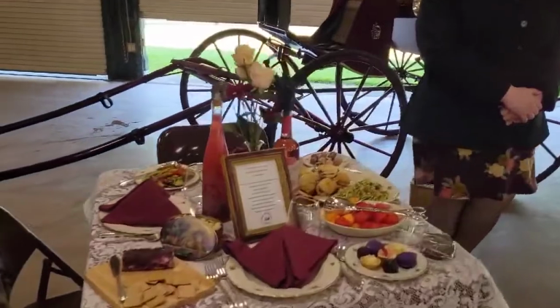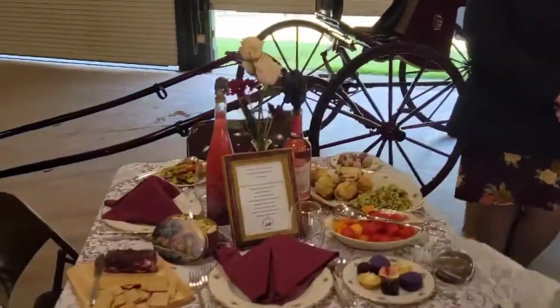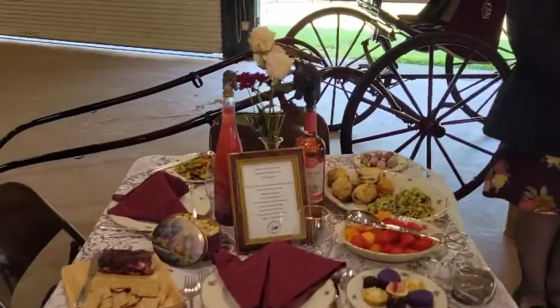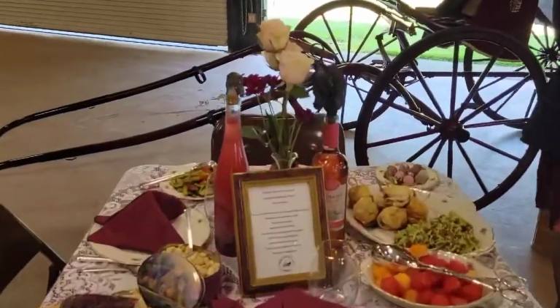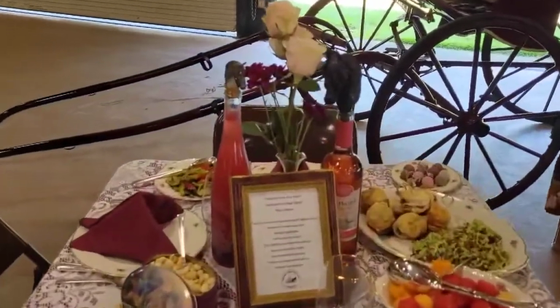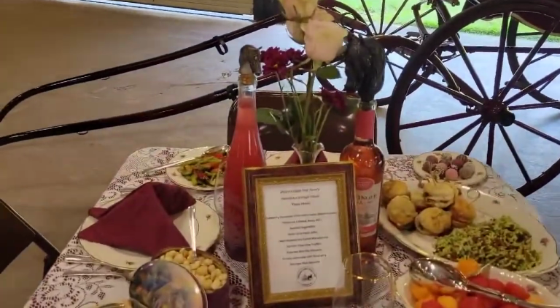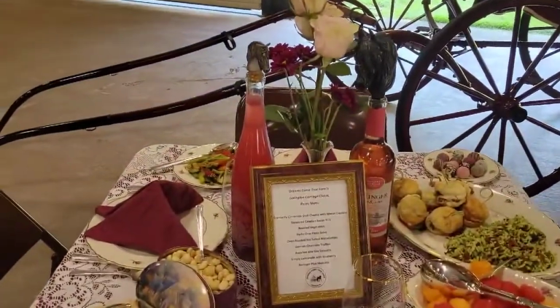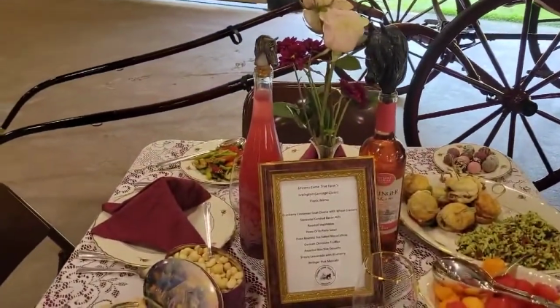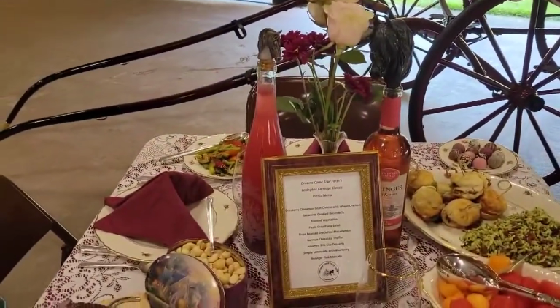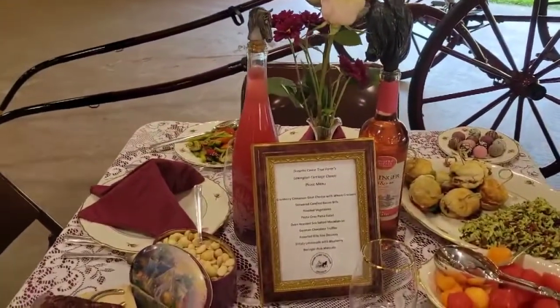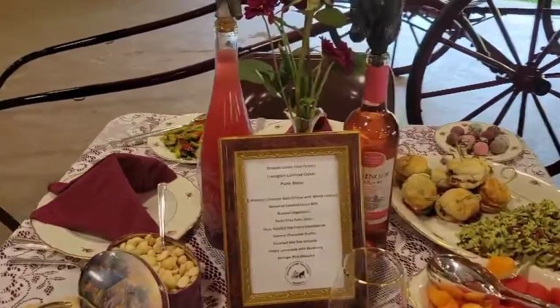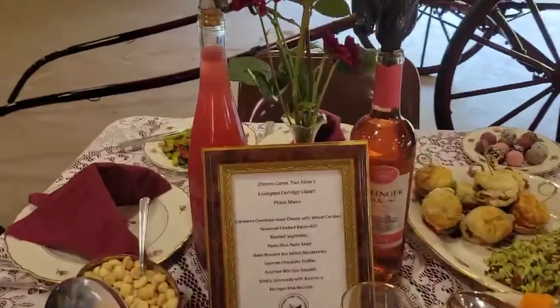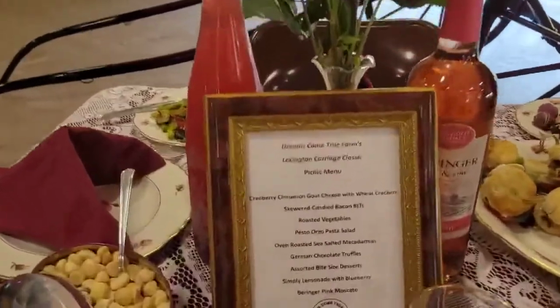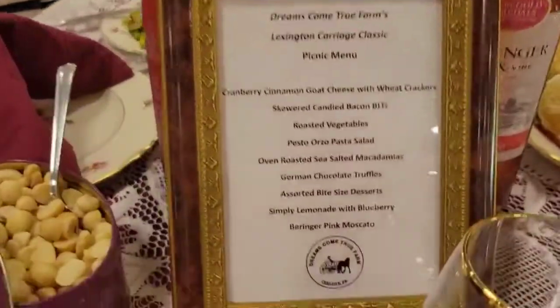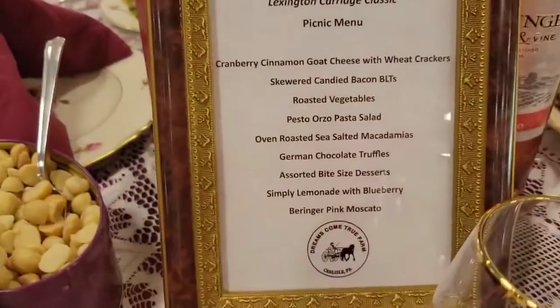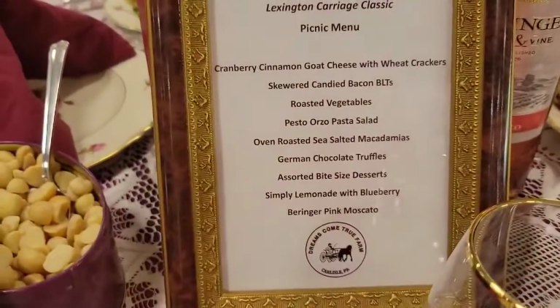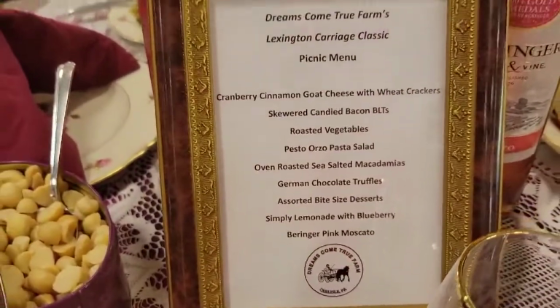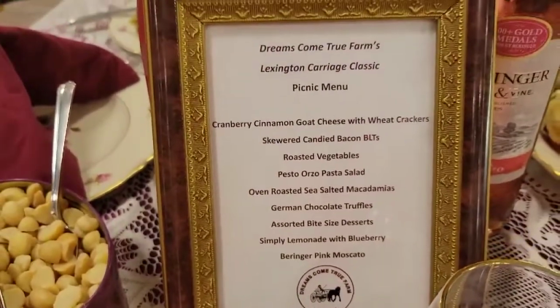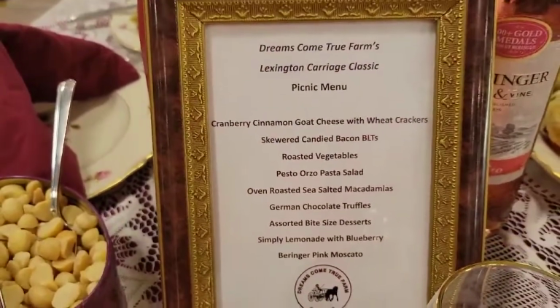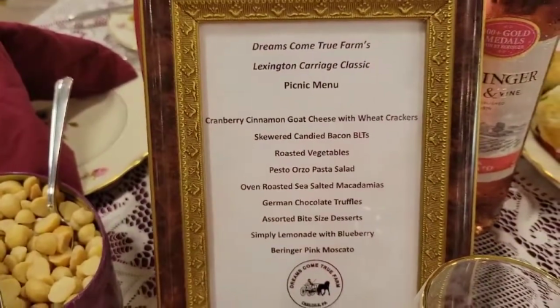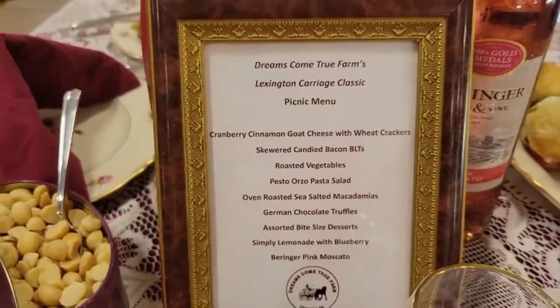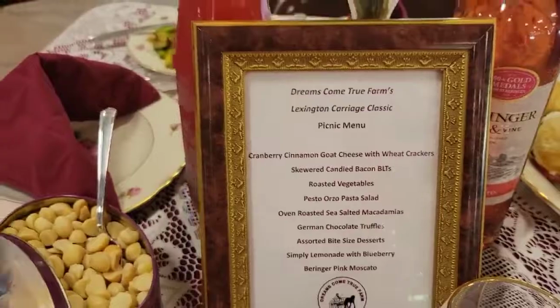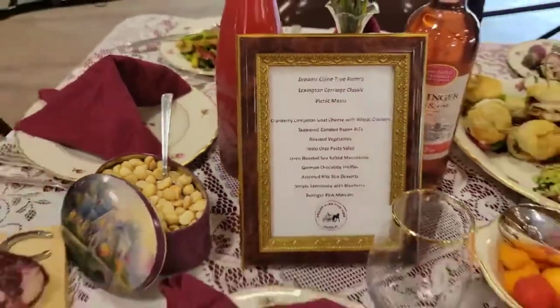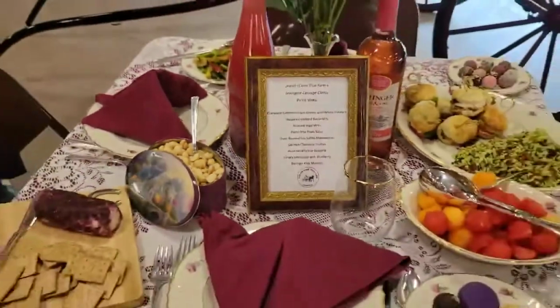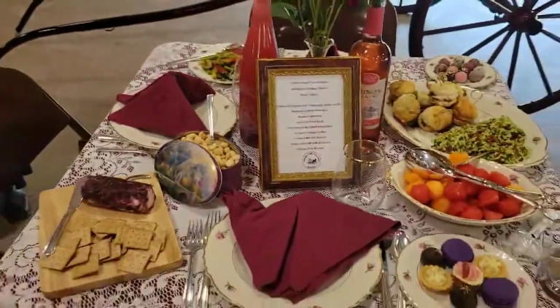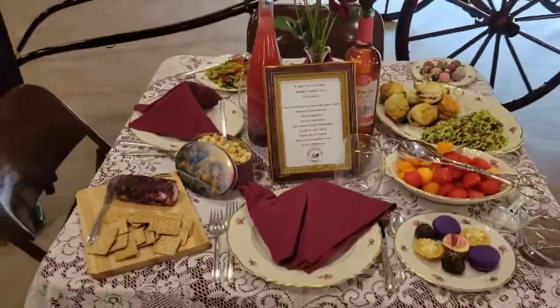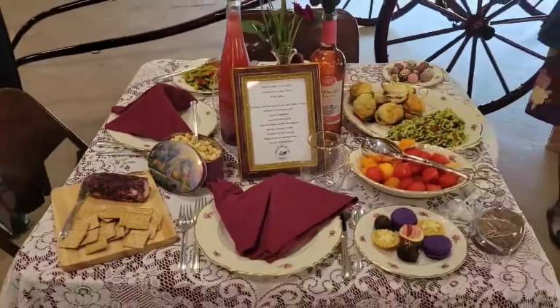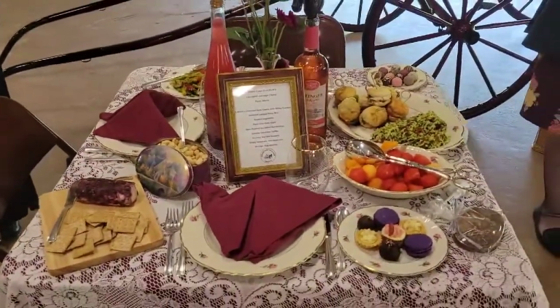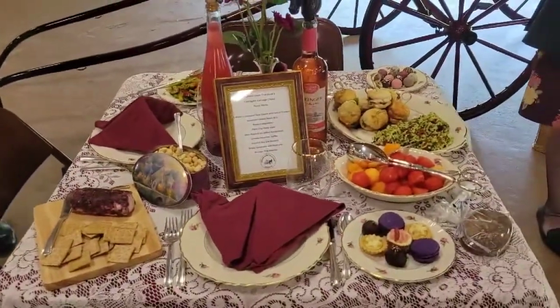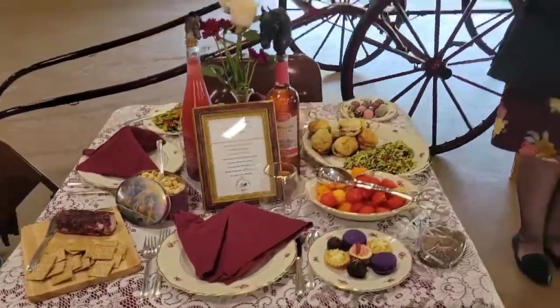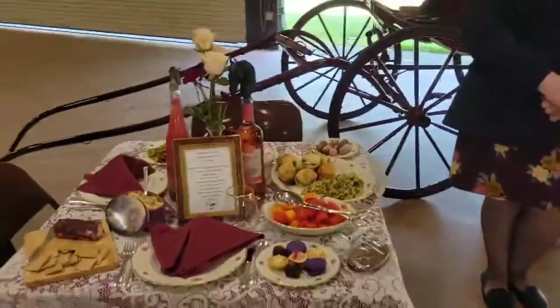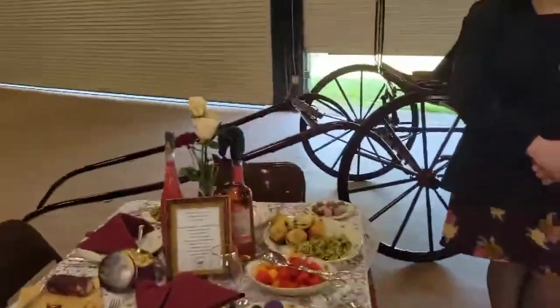This is Dreams Come True Farms, and you can see their menu because she always does a great job of writing it out. Thank you so much, Gail.